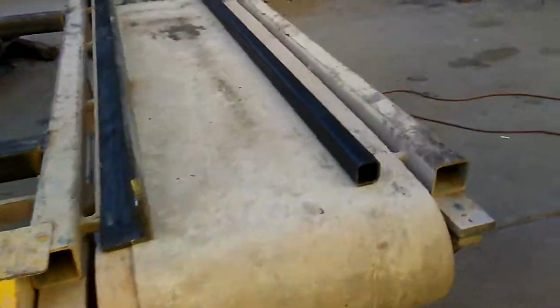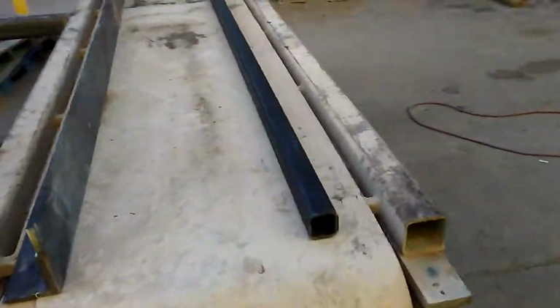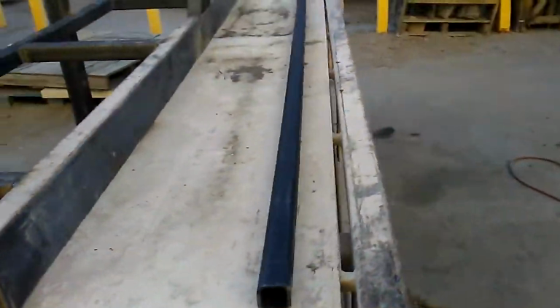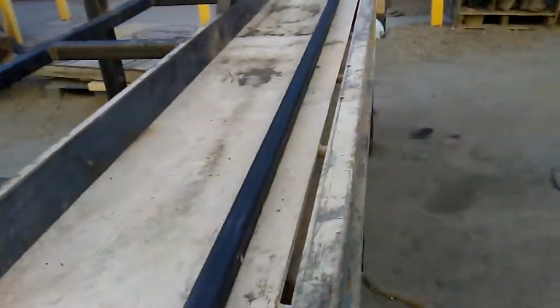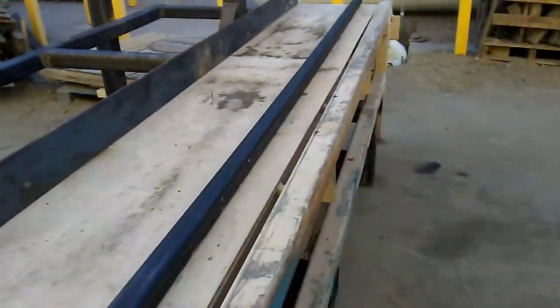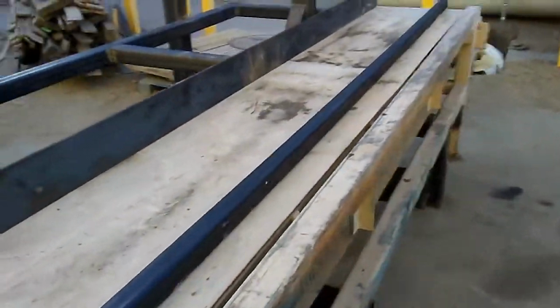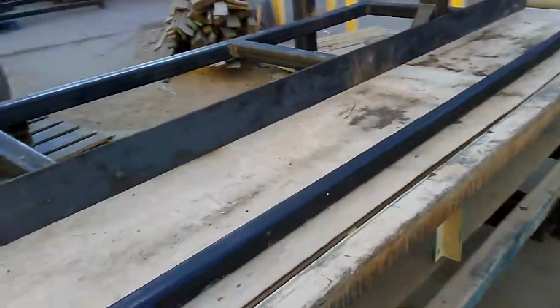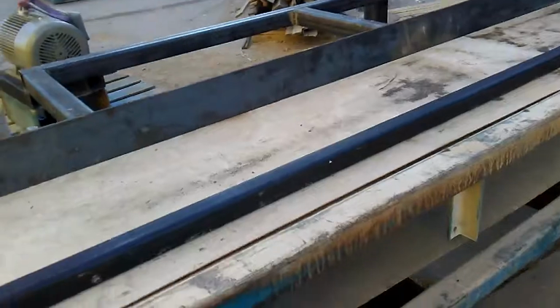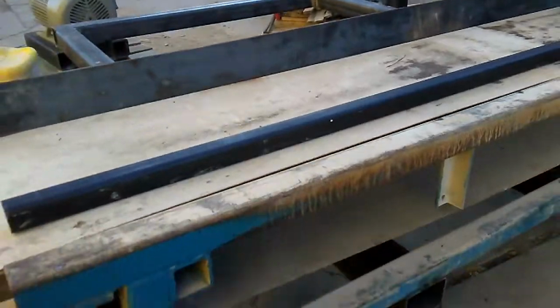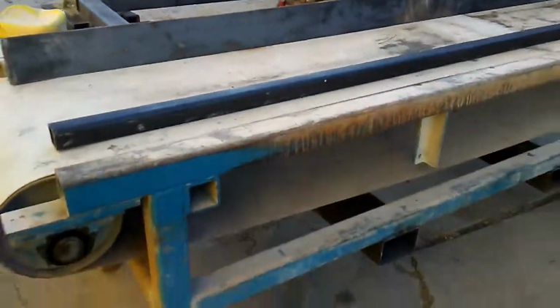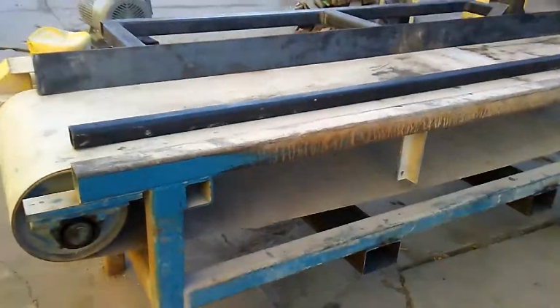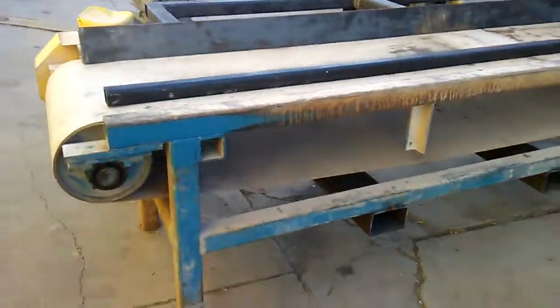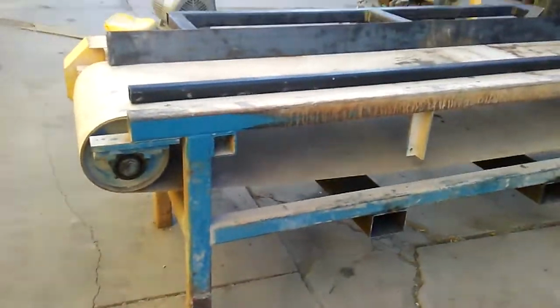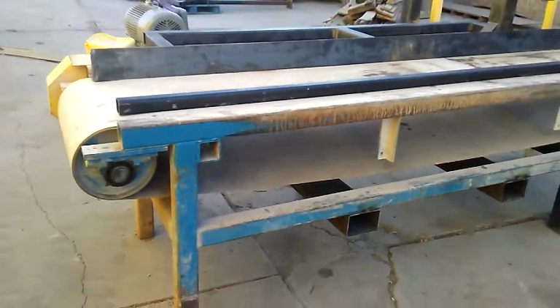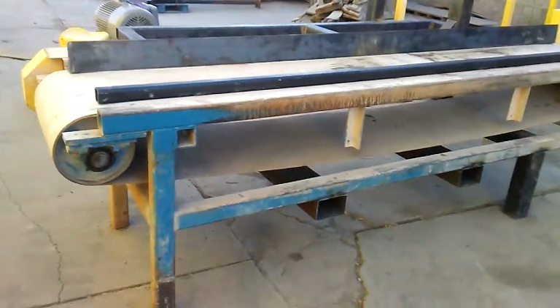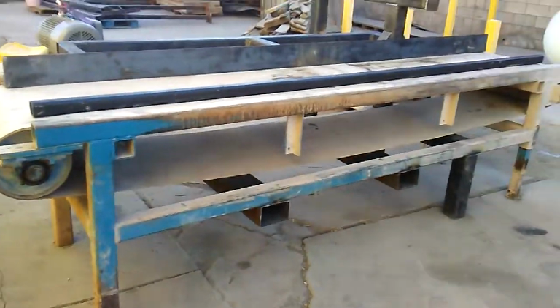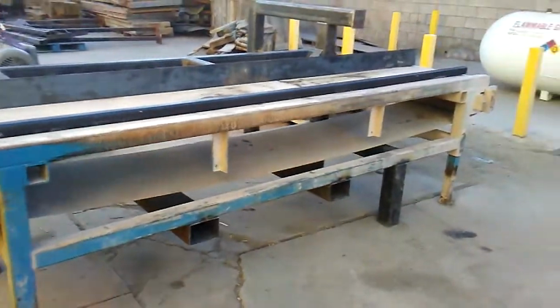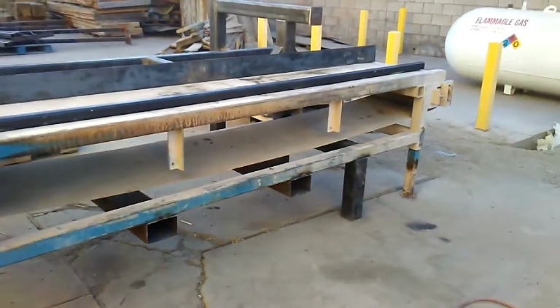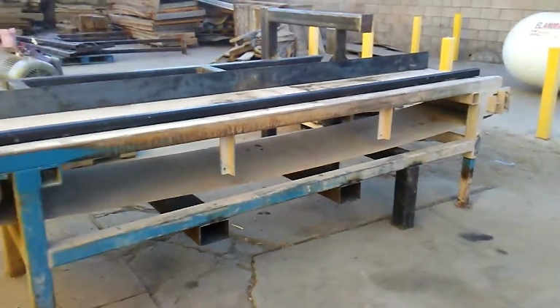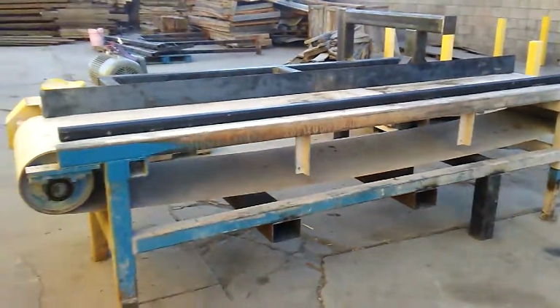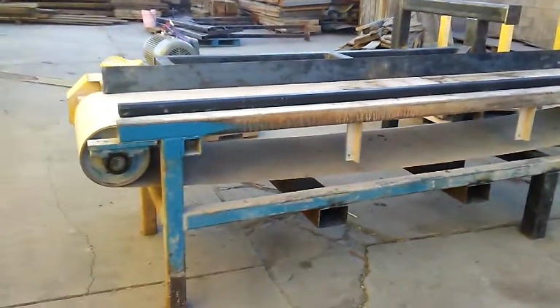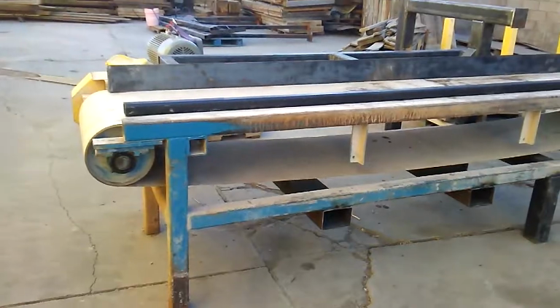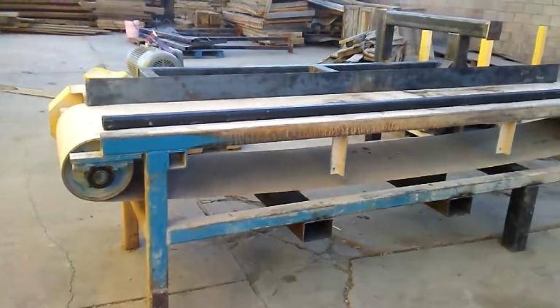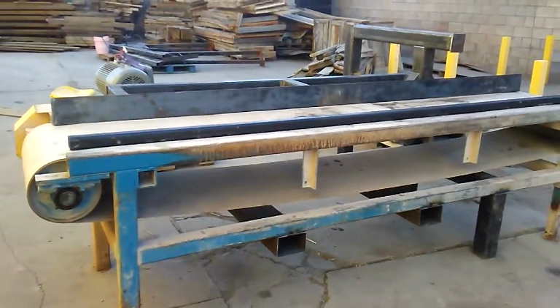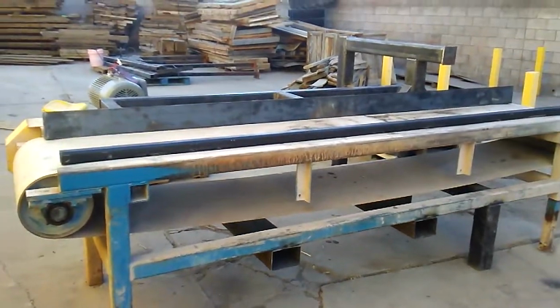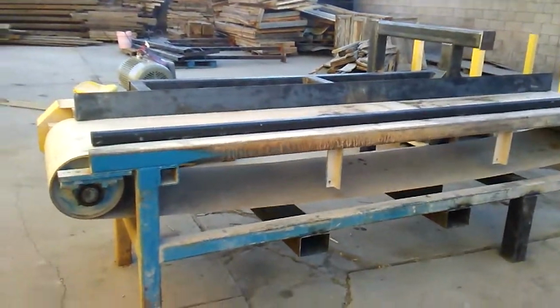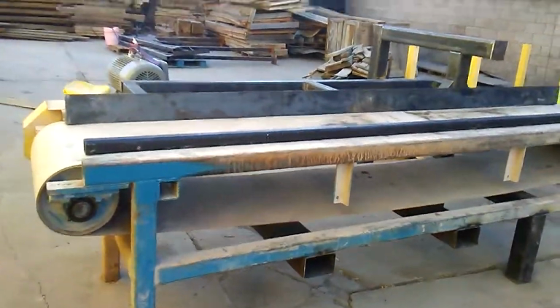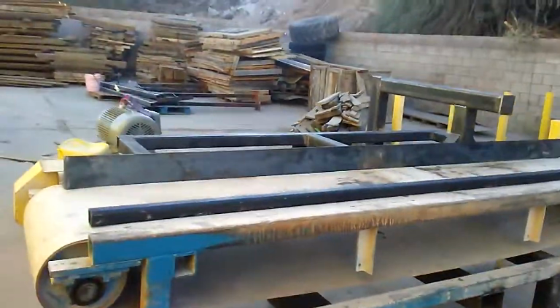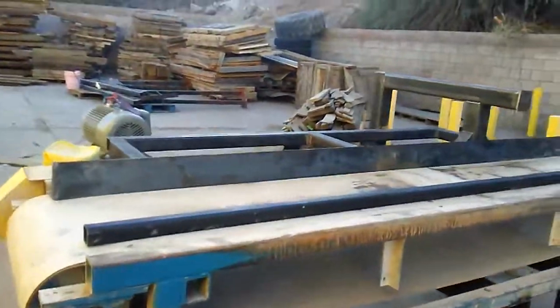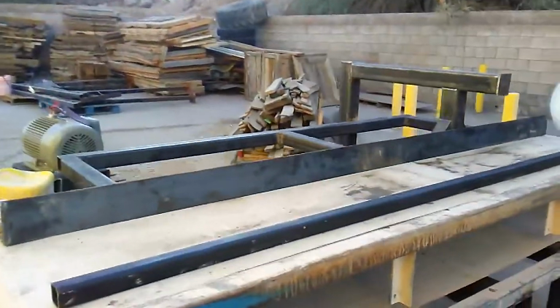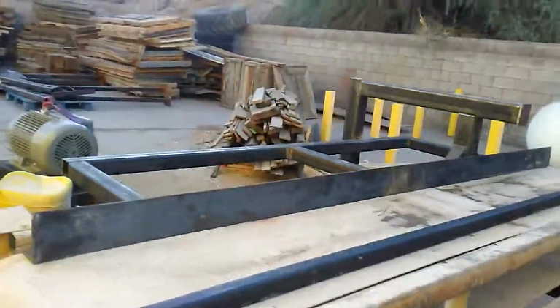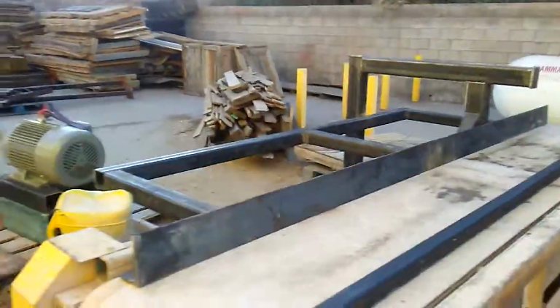He found an old conveyor system and is just adding a new motor and framing to it to create the cutter he wants.